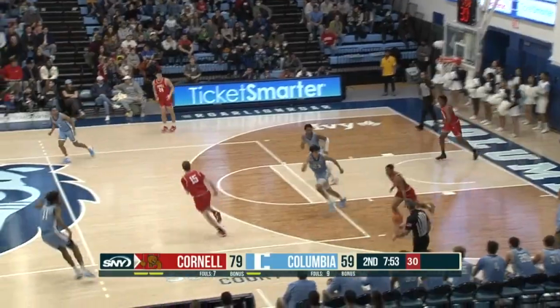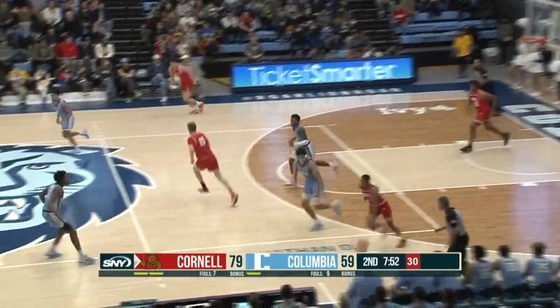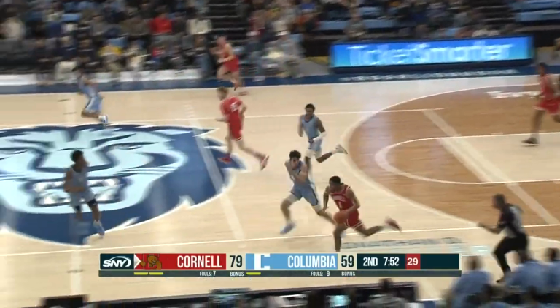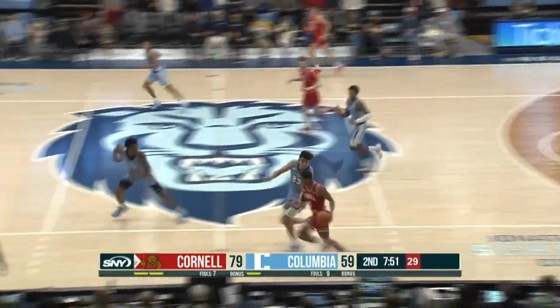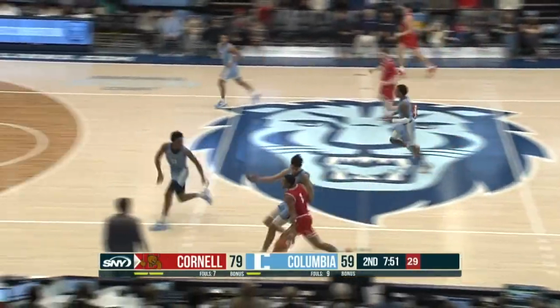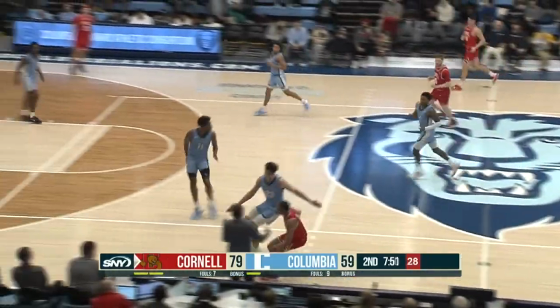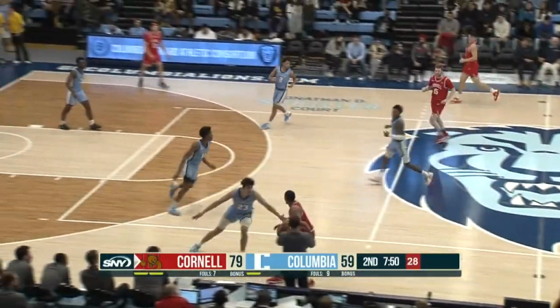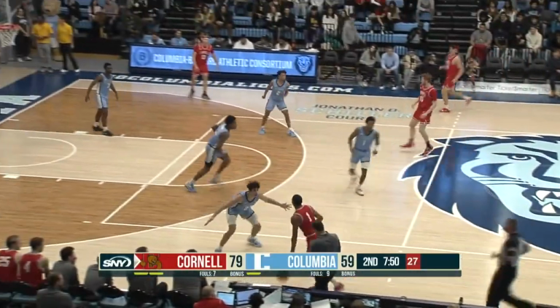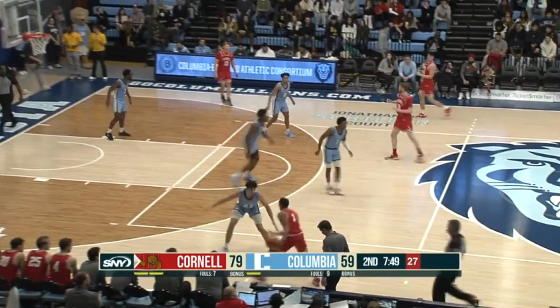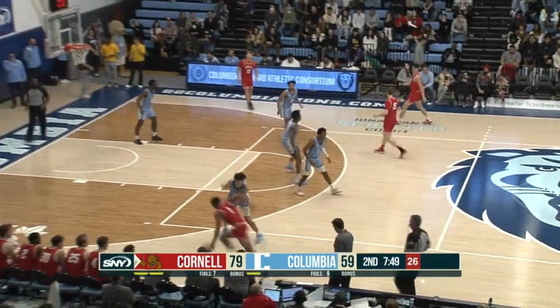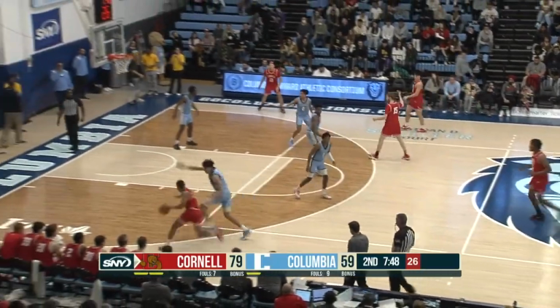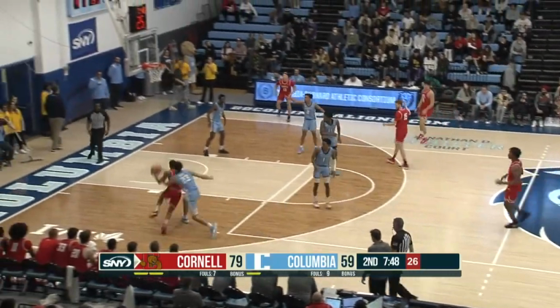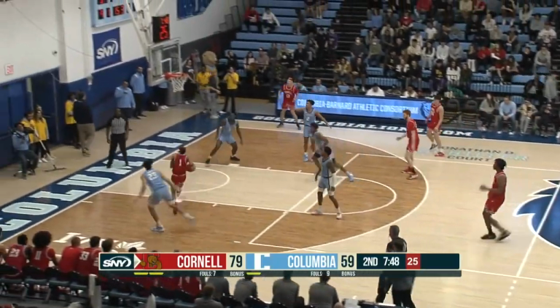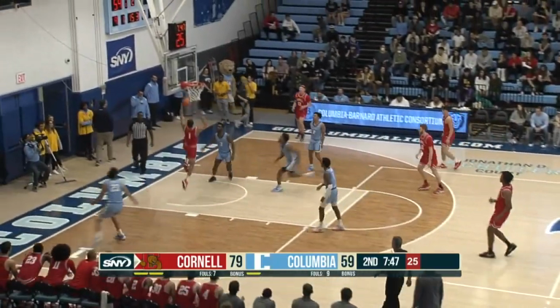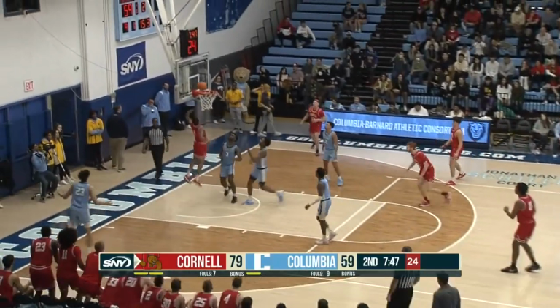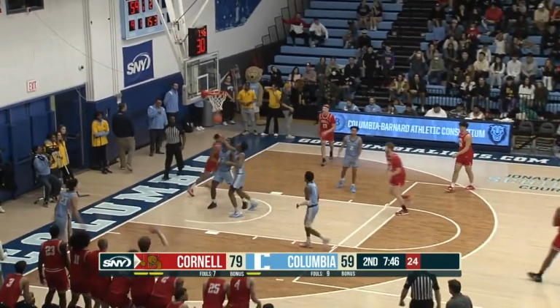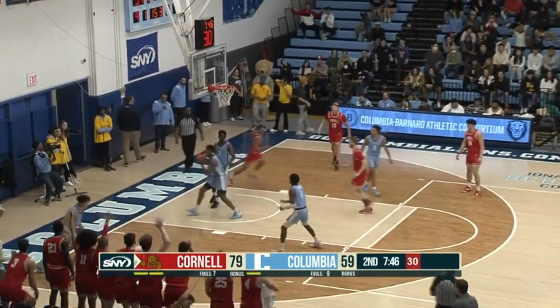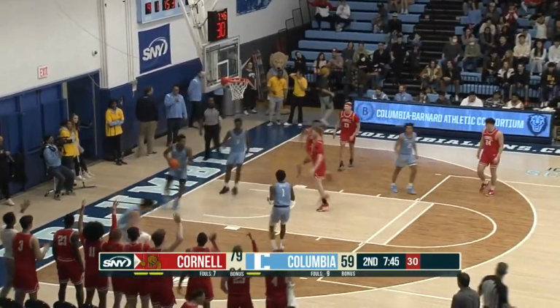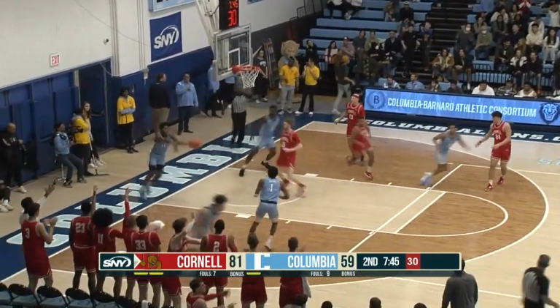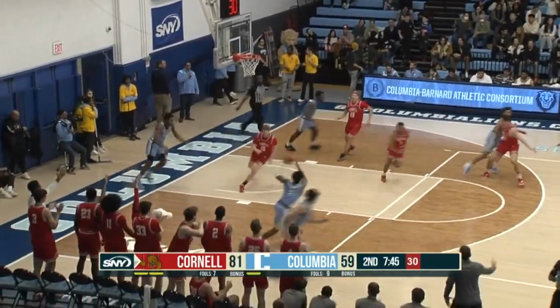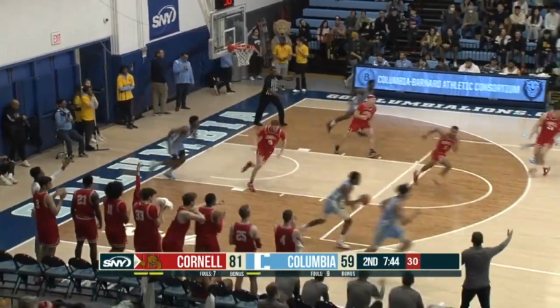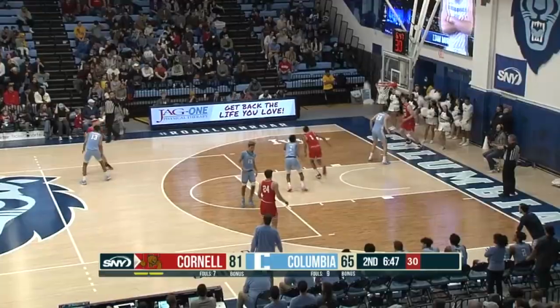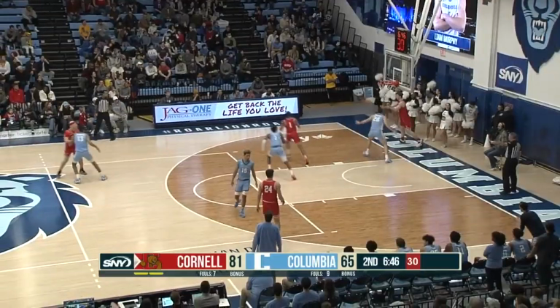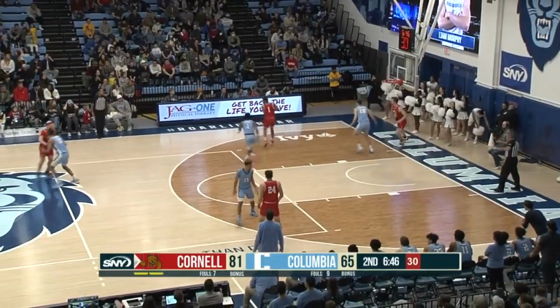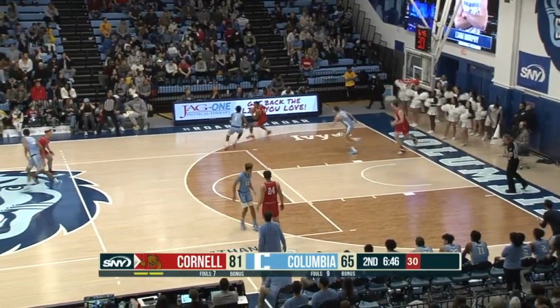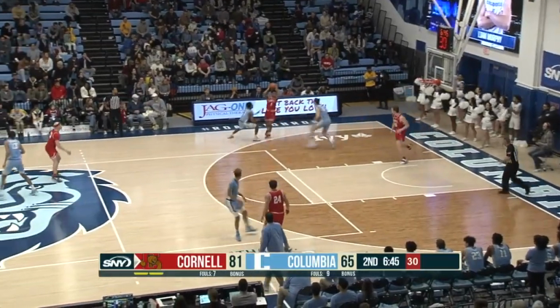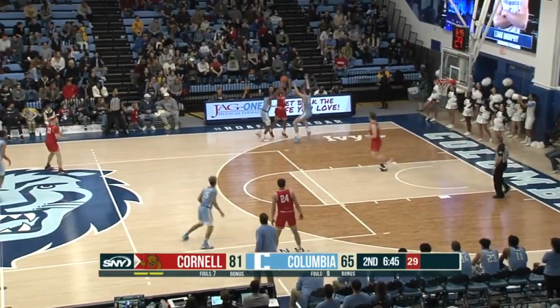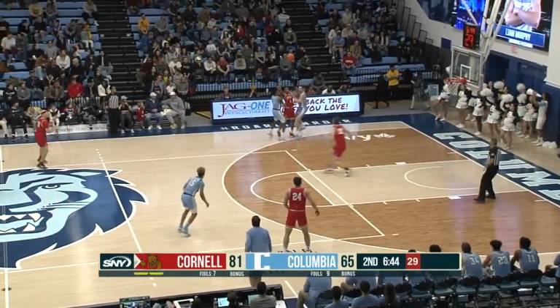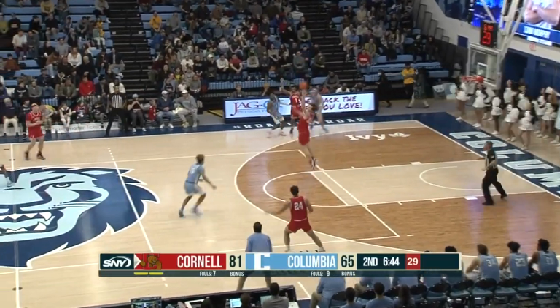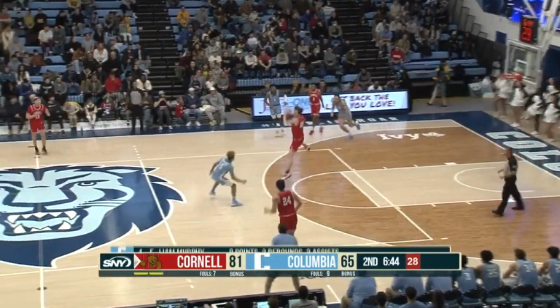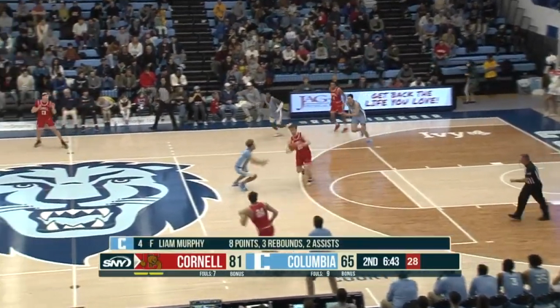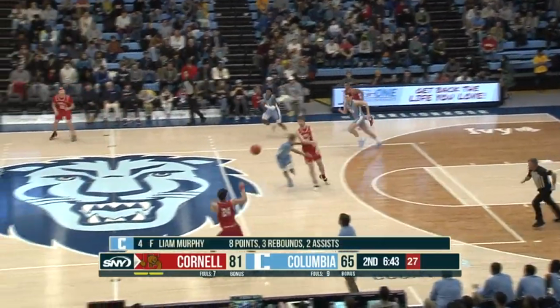Against pressure, a nice dish by Nolan. Cornell has been maintaining this 20-point advantage because of plays like that, as Columbia has quietly hit nine threes in this game — really important.